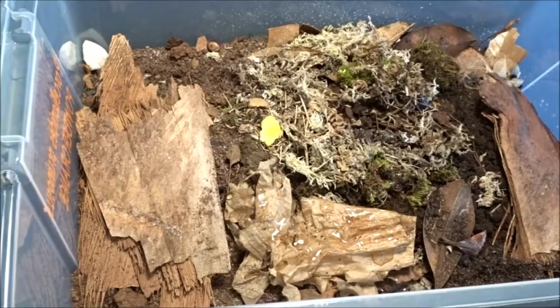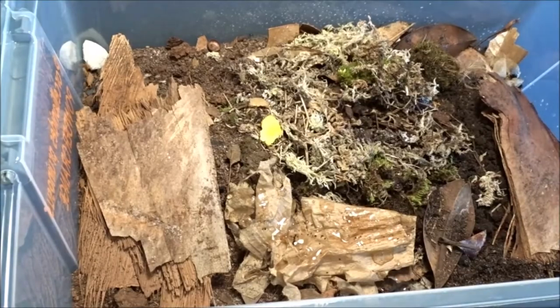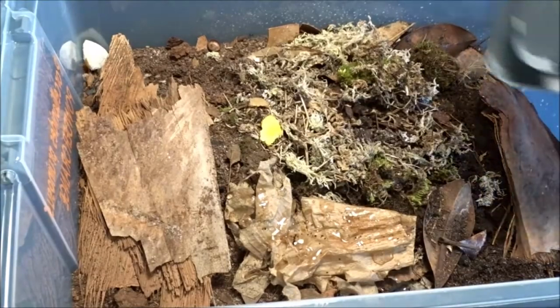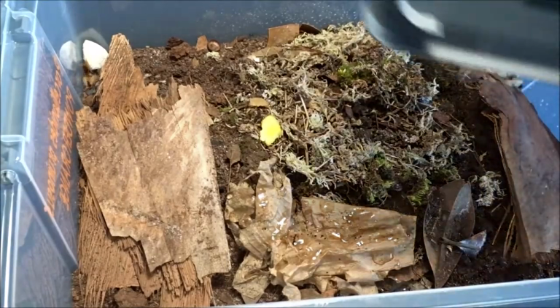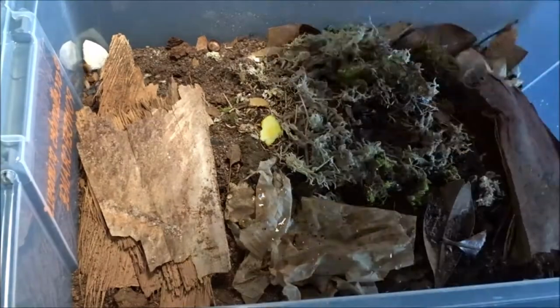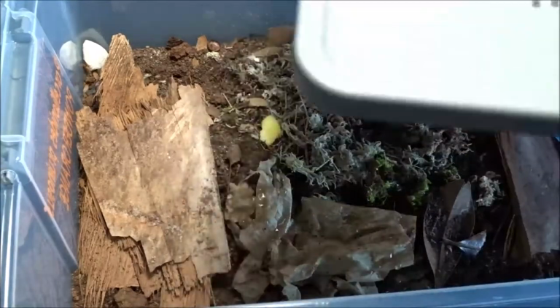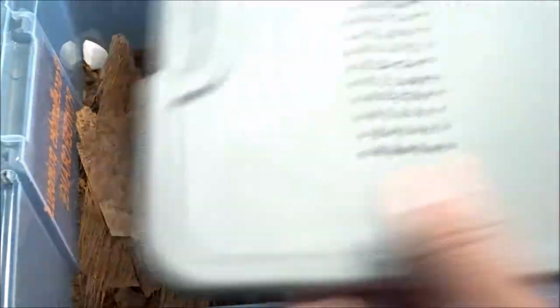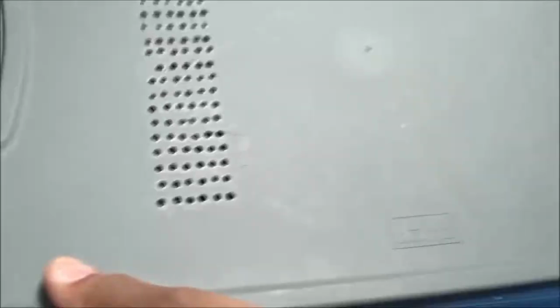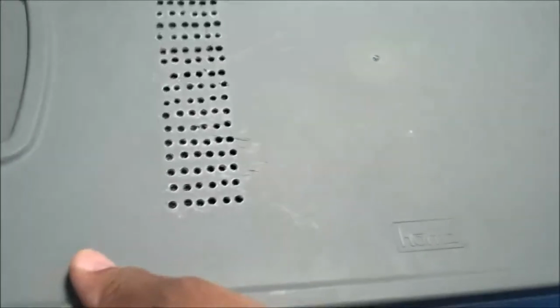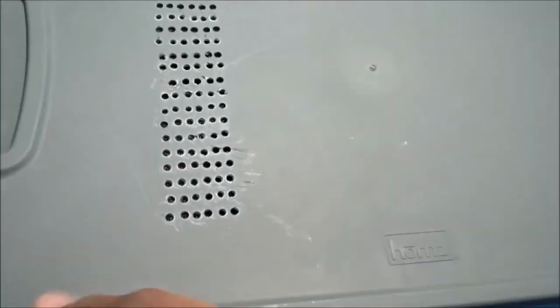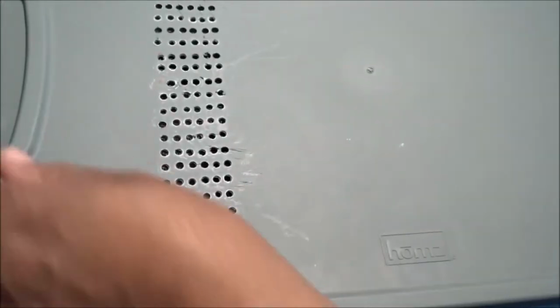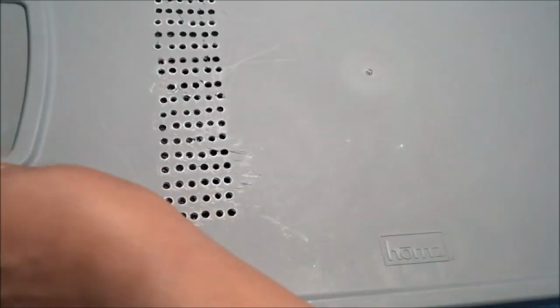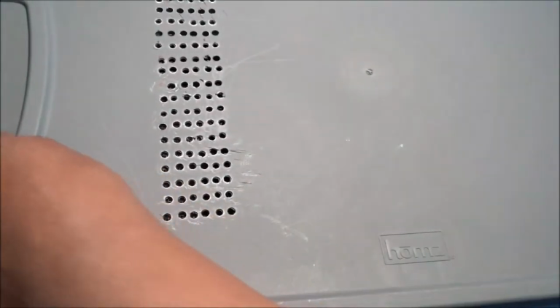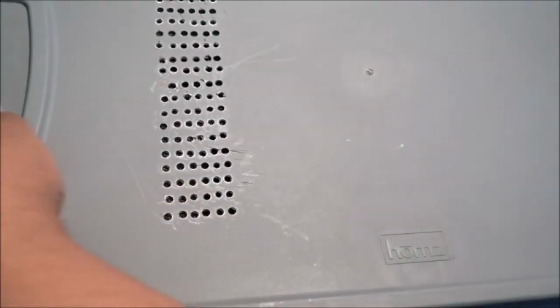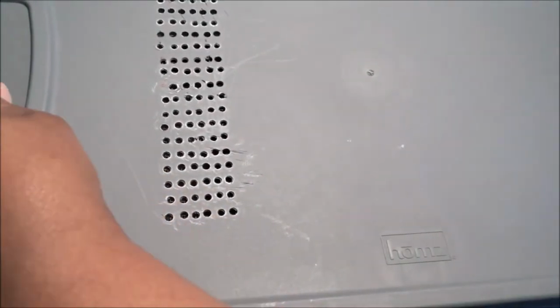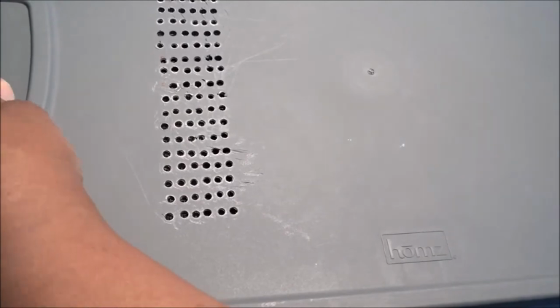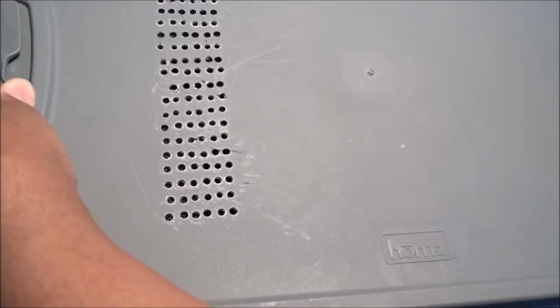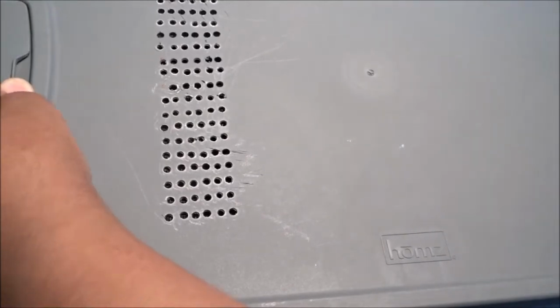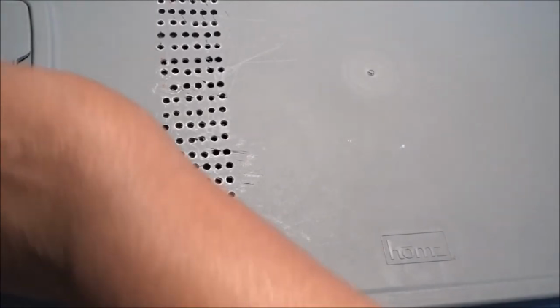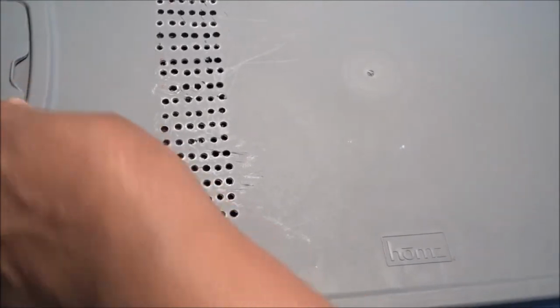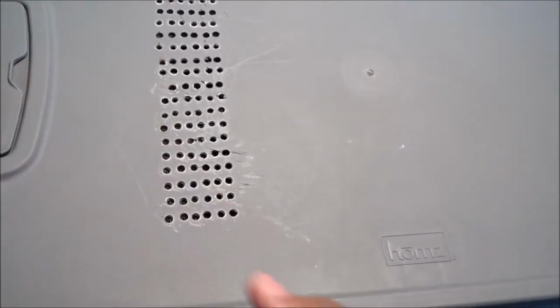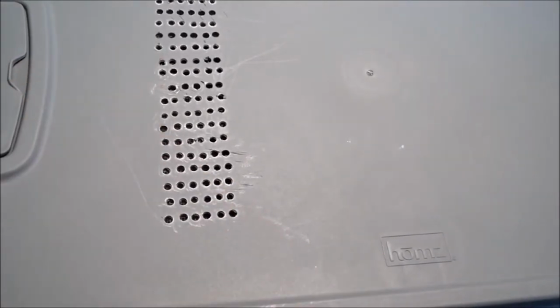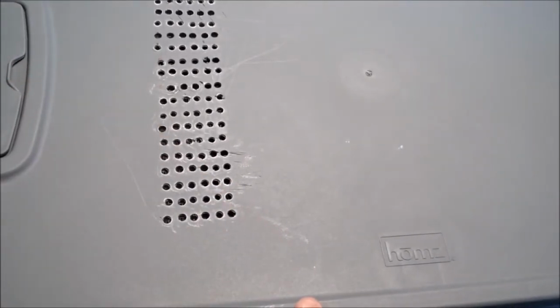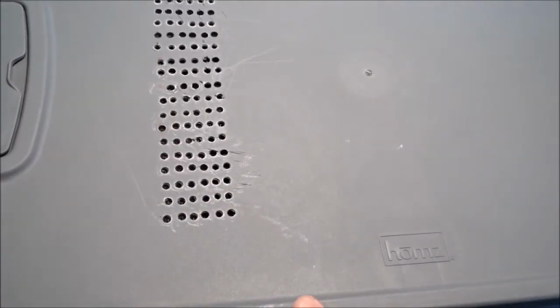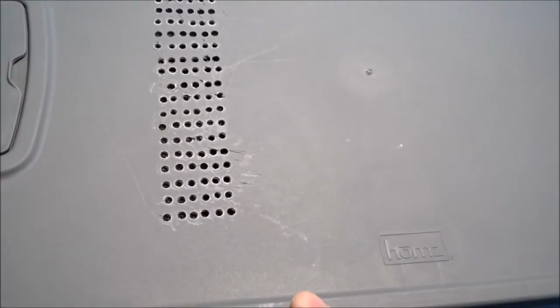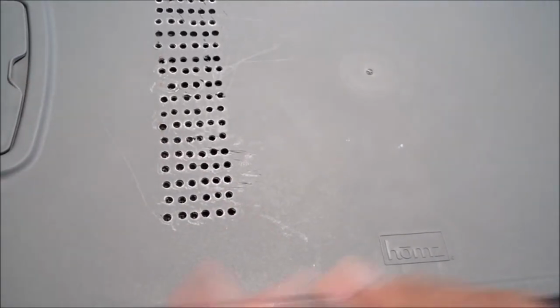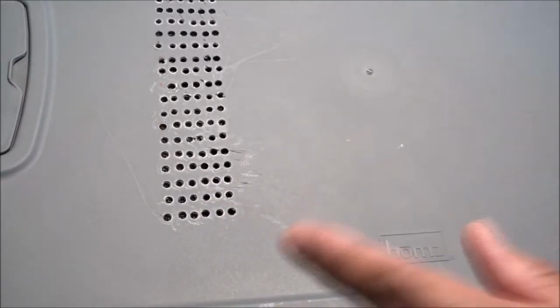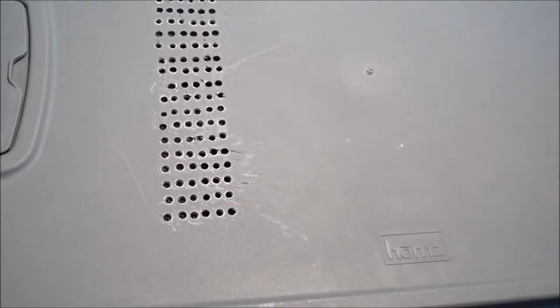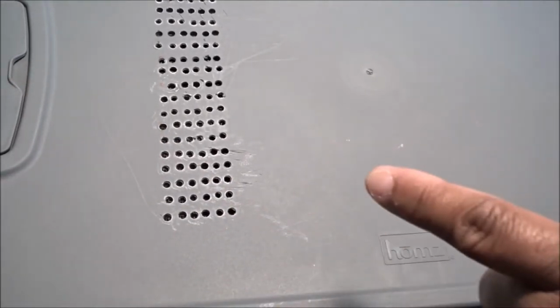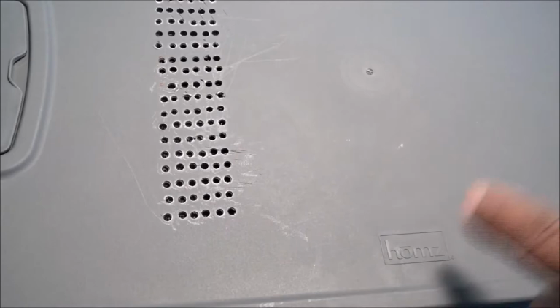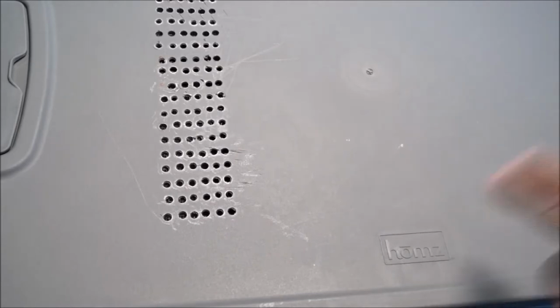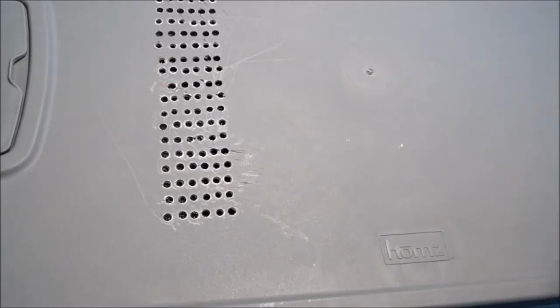I have something I'm going to try to help prevent these gnats from getting in the bins. I thought the screen would be small enough, but these gnats are tiny, tiny, tiny, tiny.